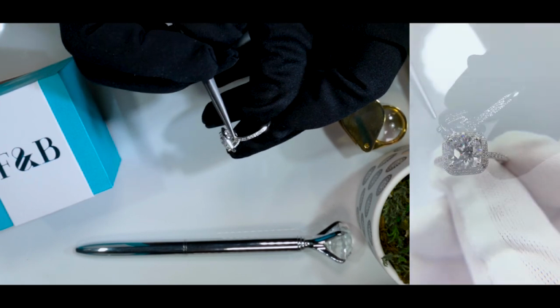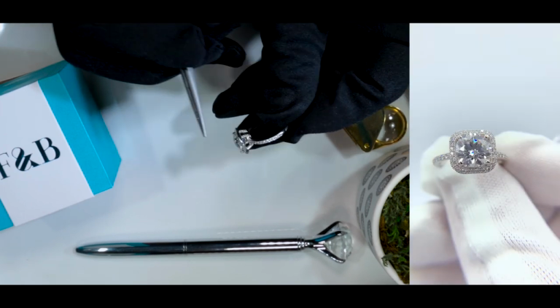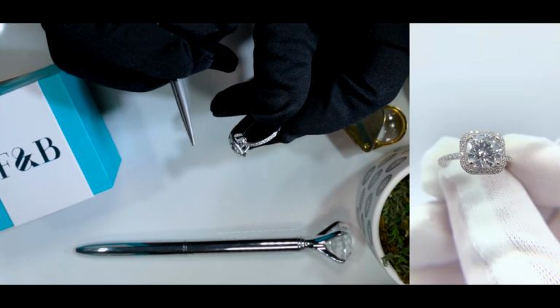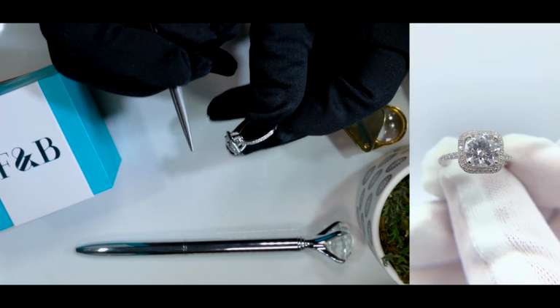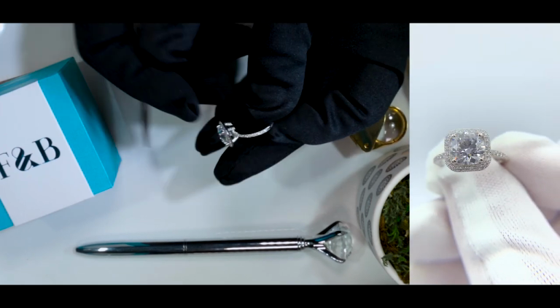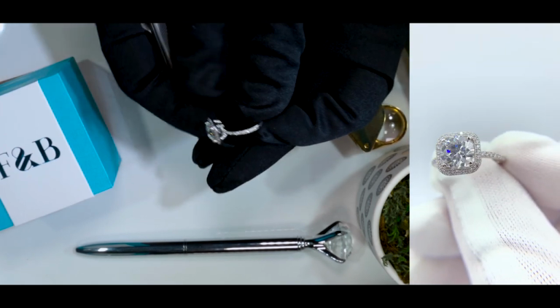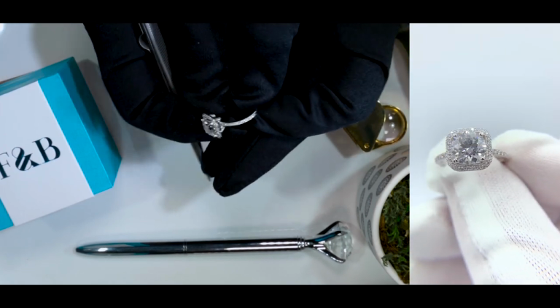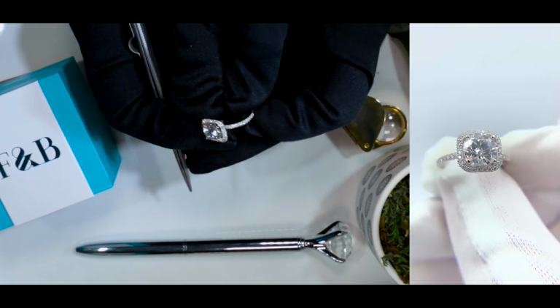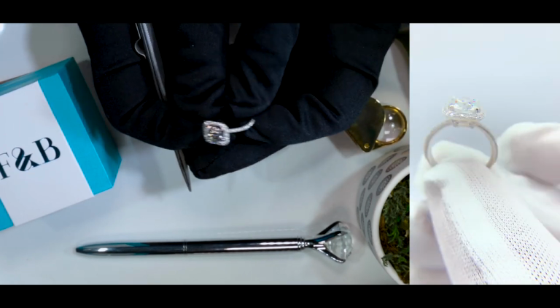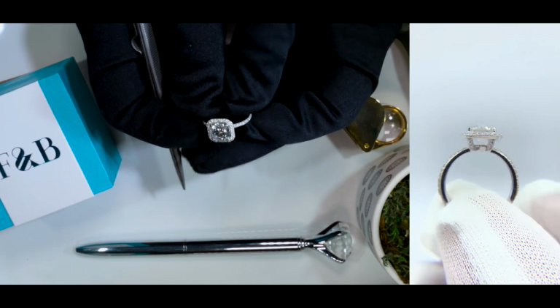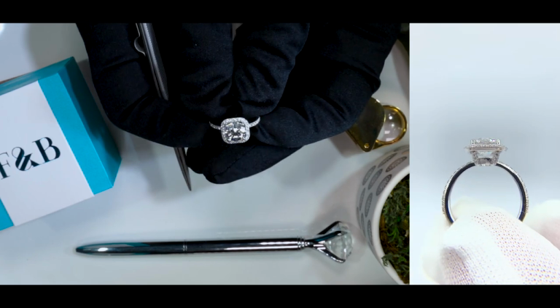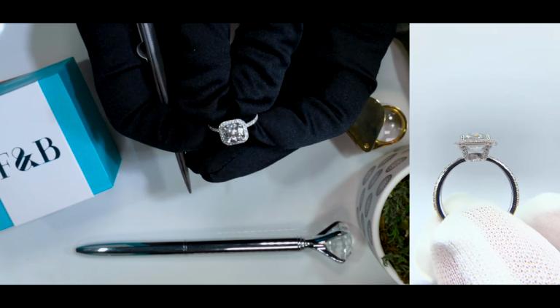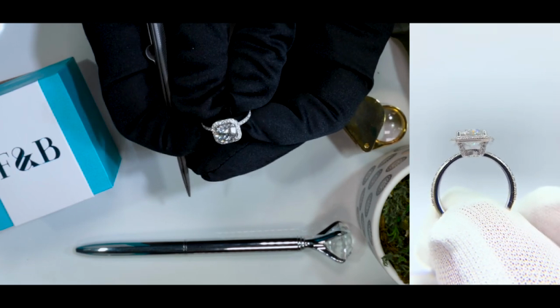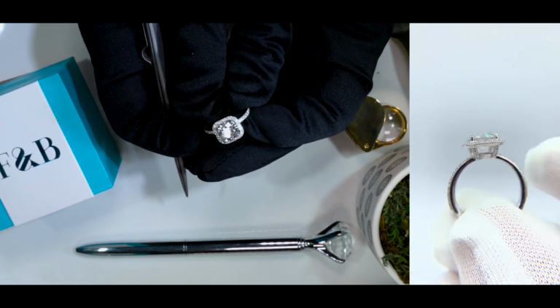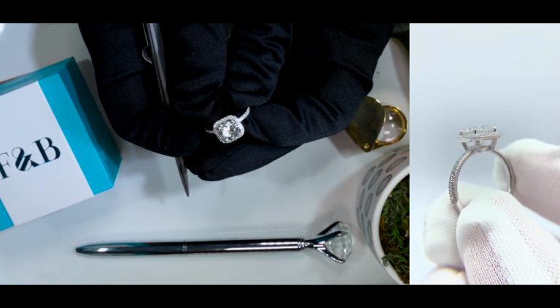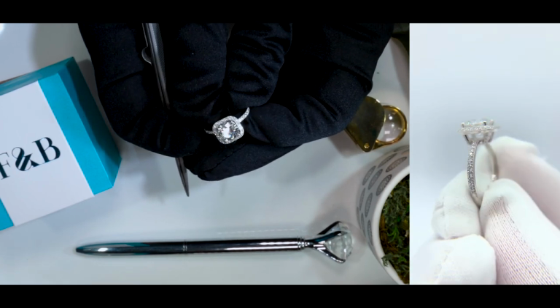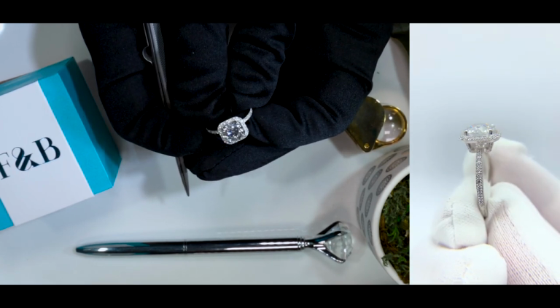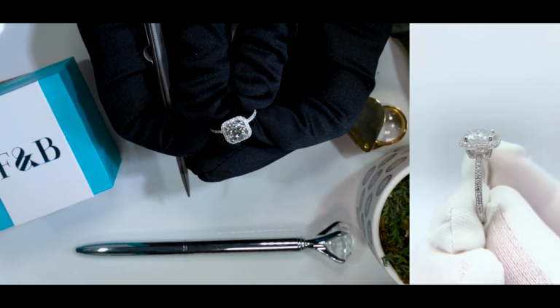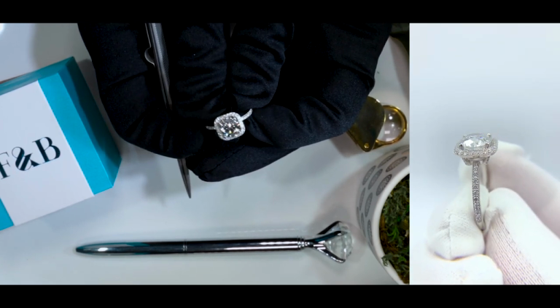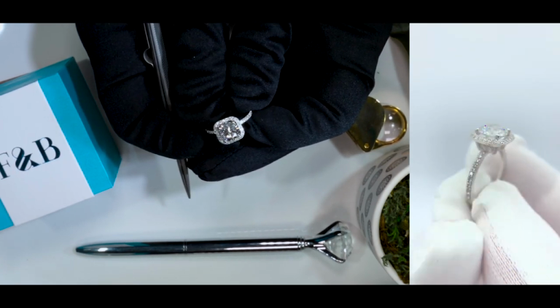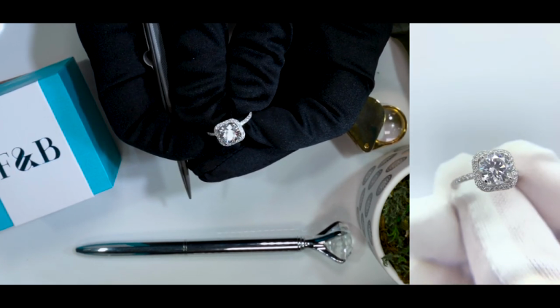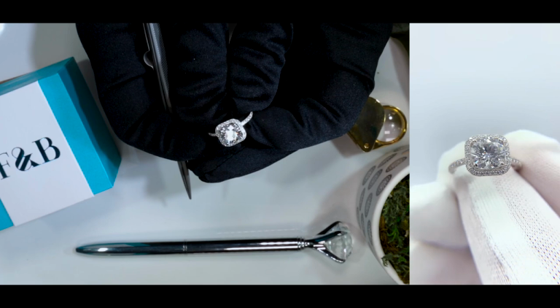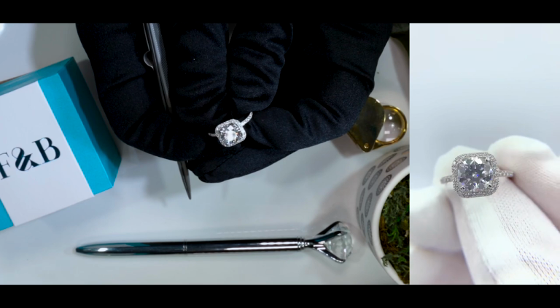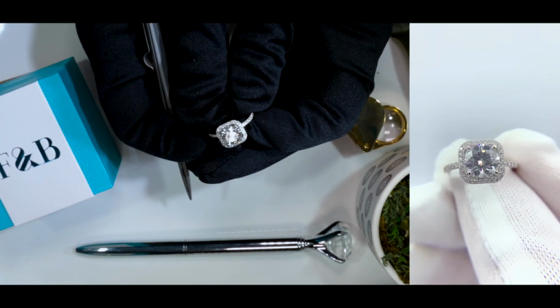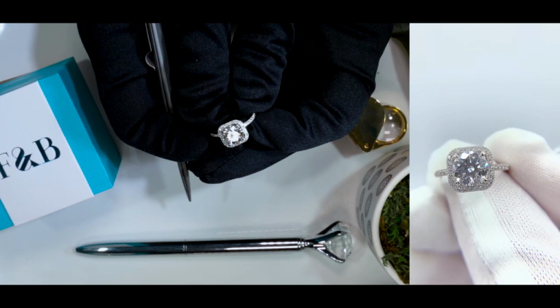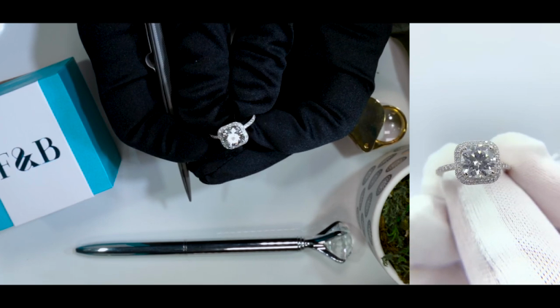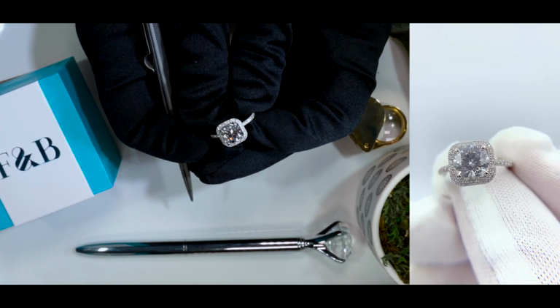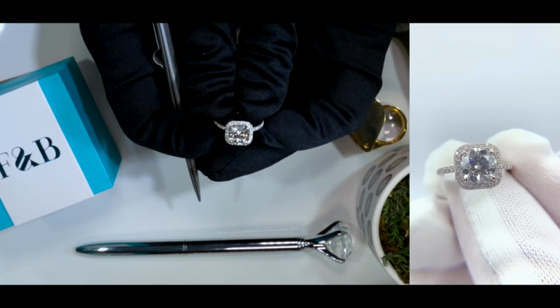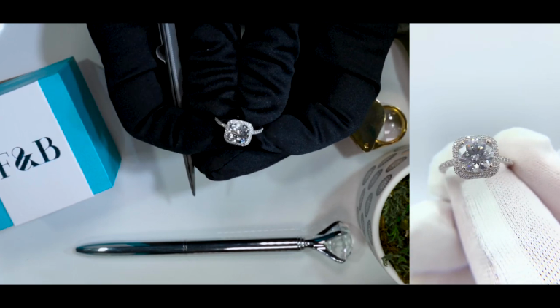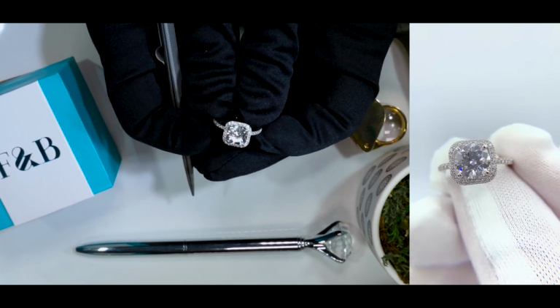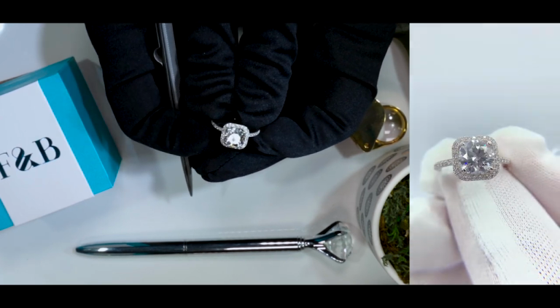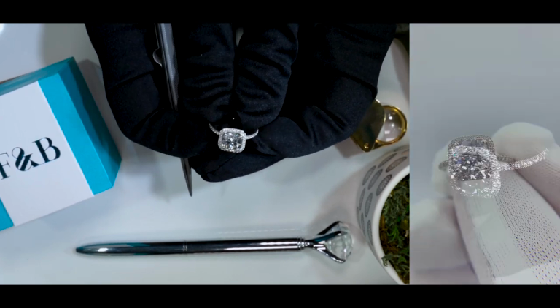It gives it a very vintage, beautiful, antique-ish look. So if you're going for that antique-ish feeling, definitely hit up the website and look up CD number 3 to find this specific ring.